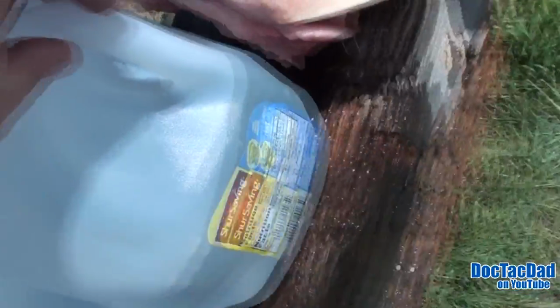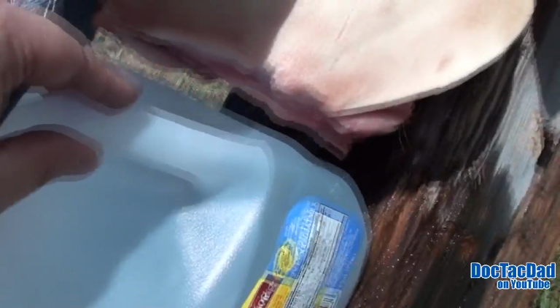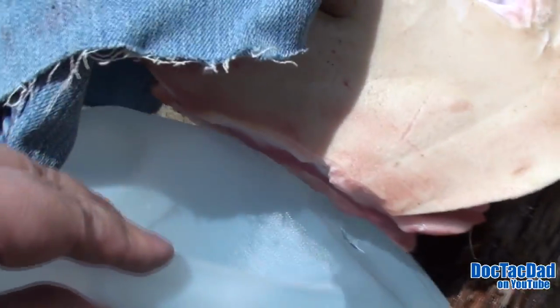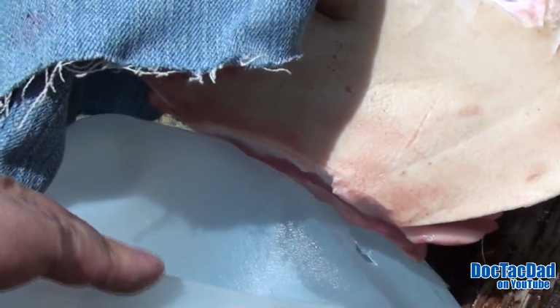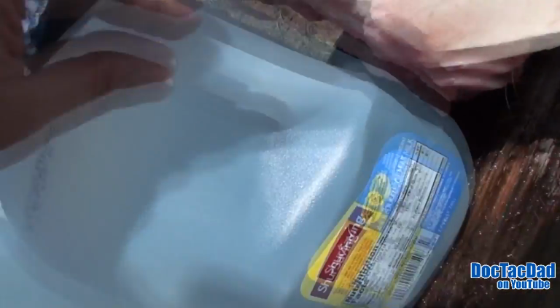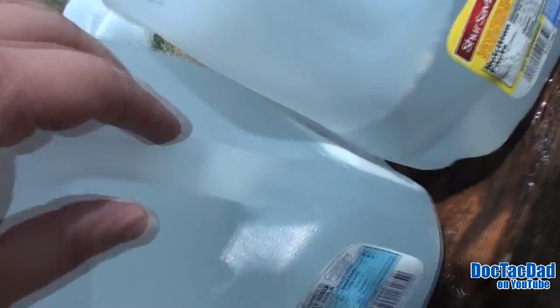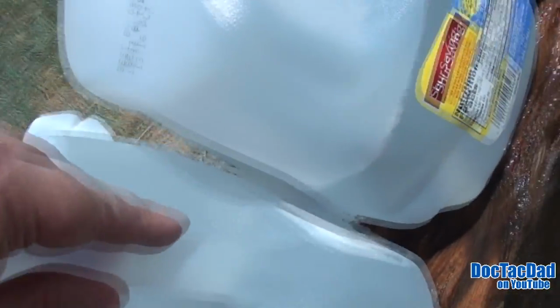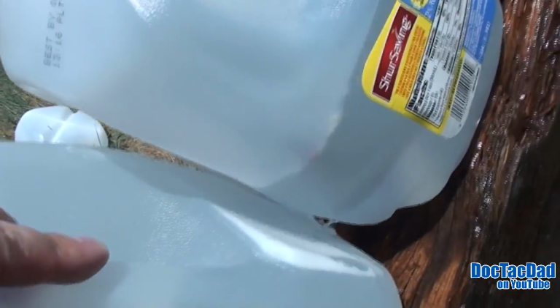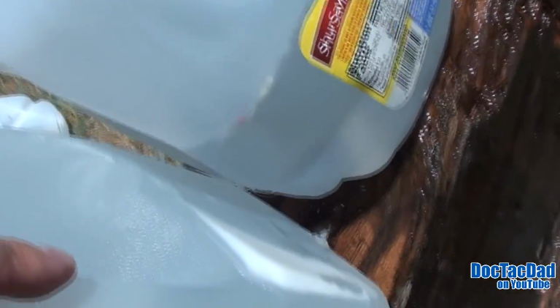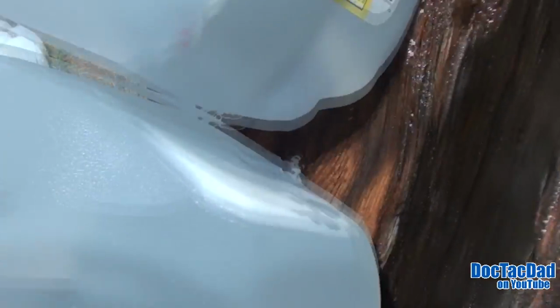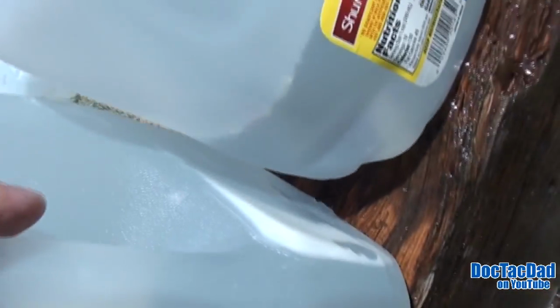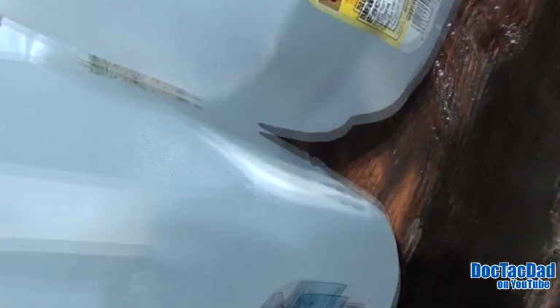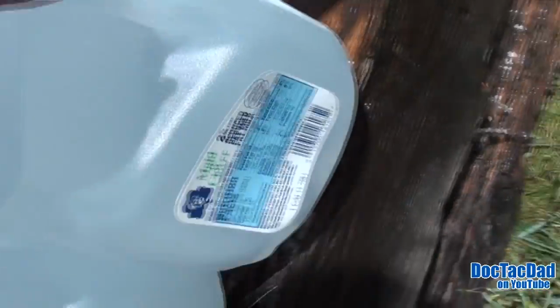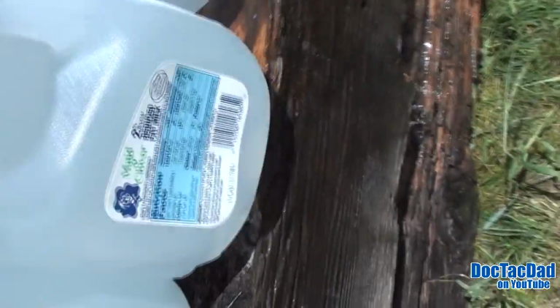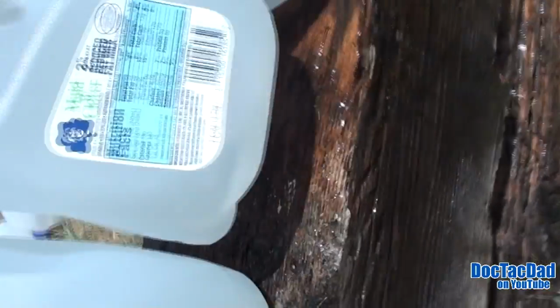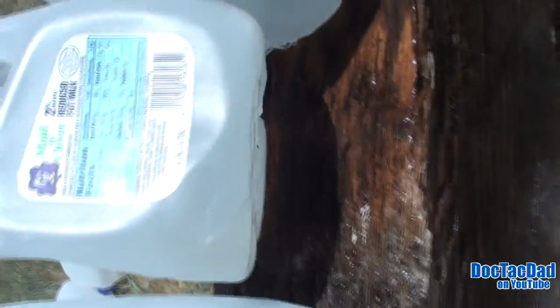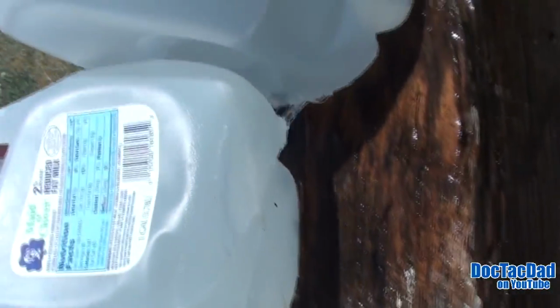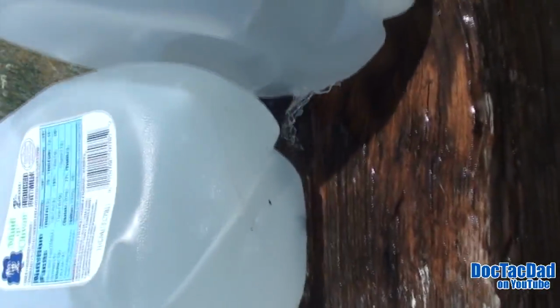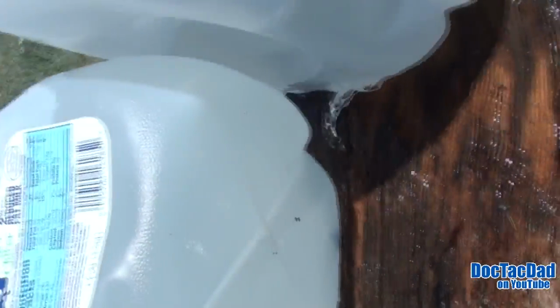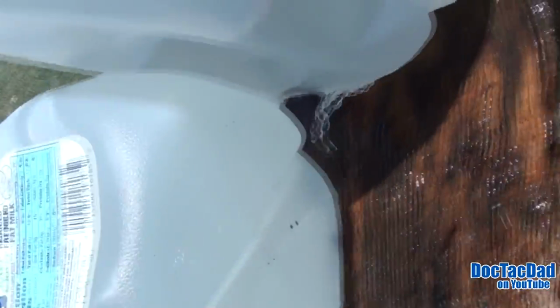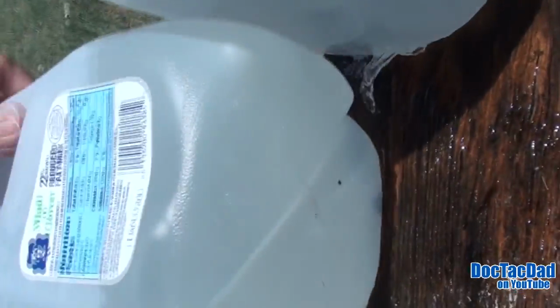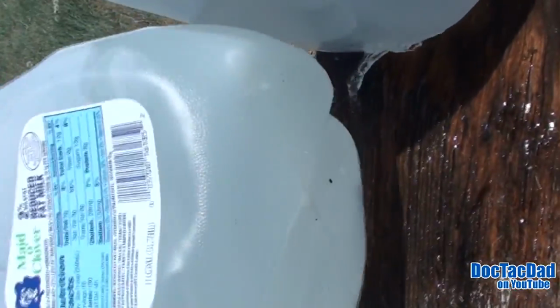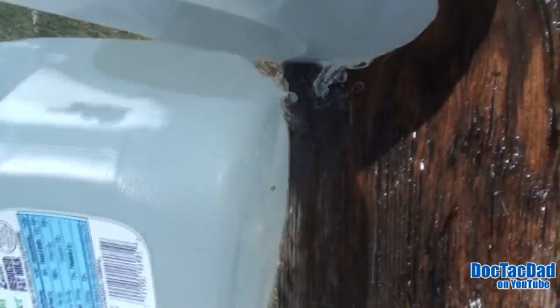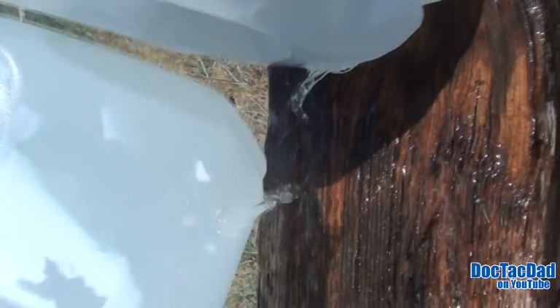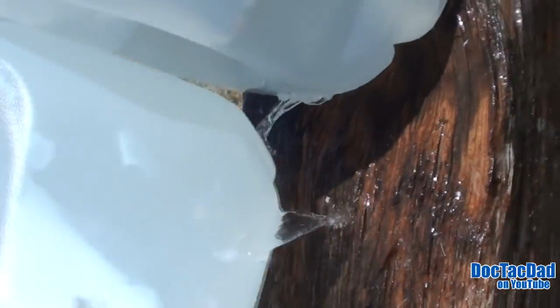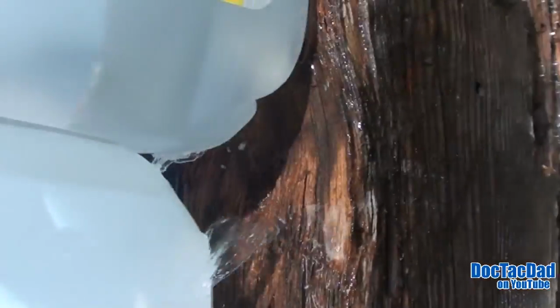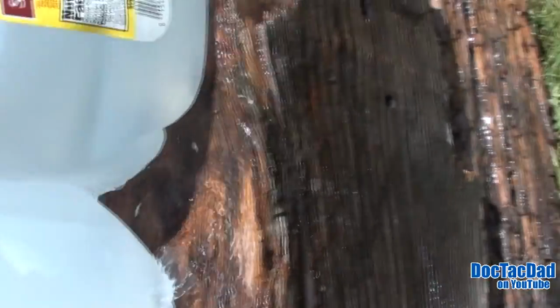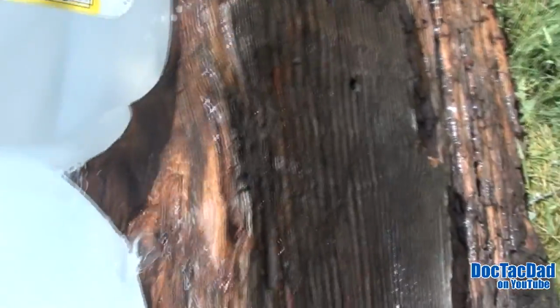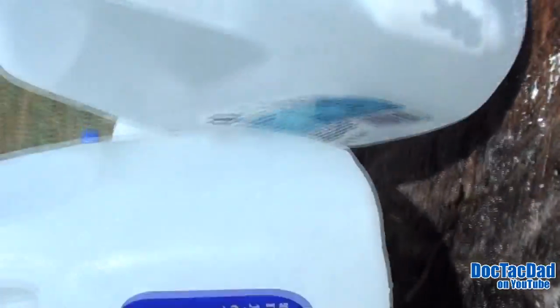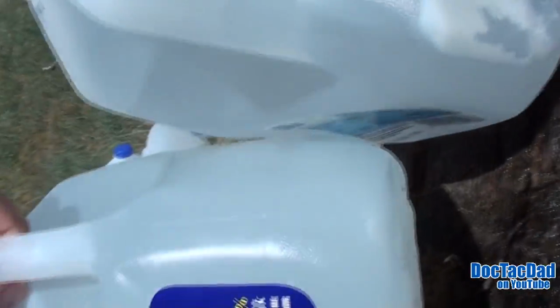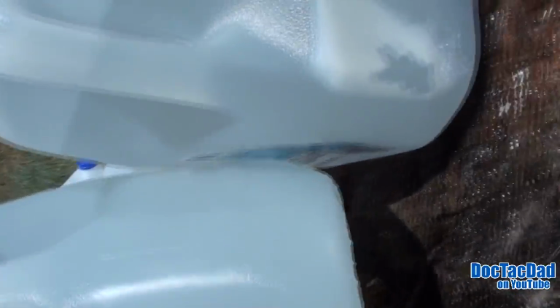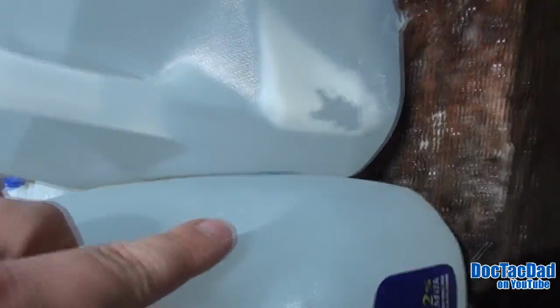First jug is leaking there. Second jug is leaking right there towards the bottom. So hopefully we captured the round. We've got a piece of that bullet right in the second jug. Third jug is untouched.